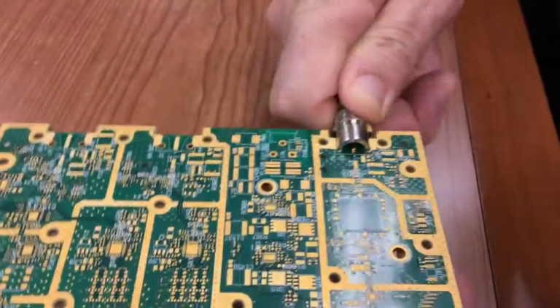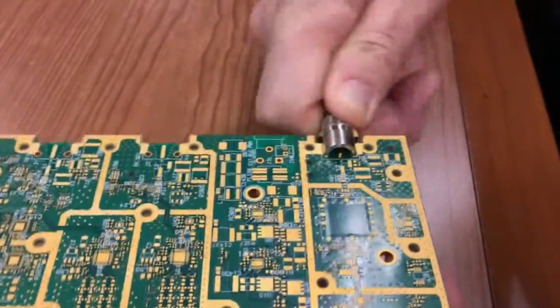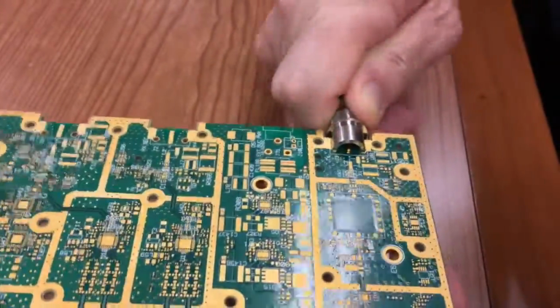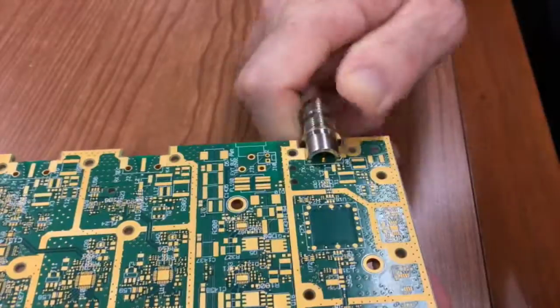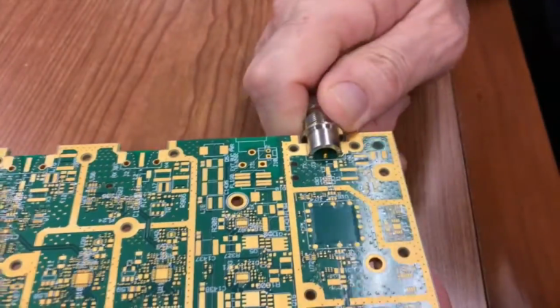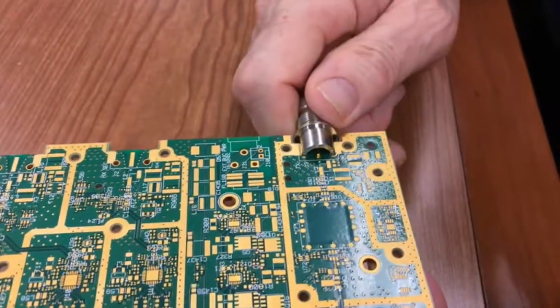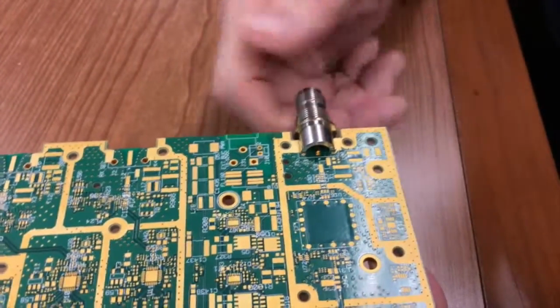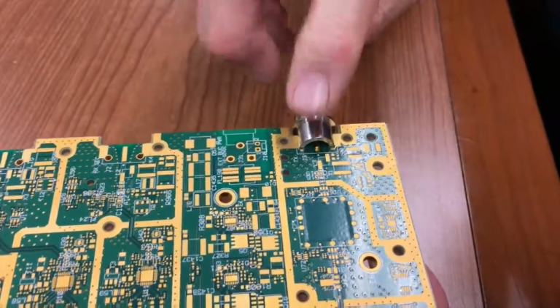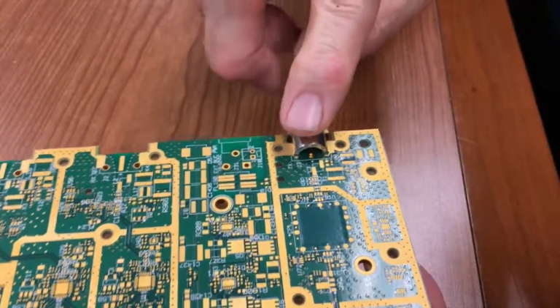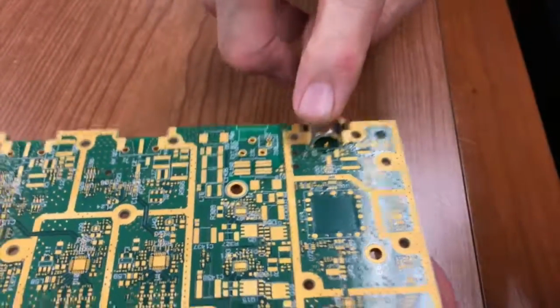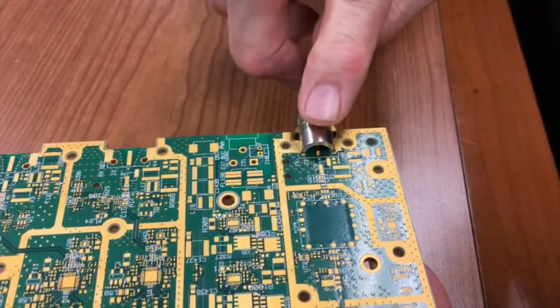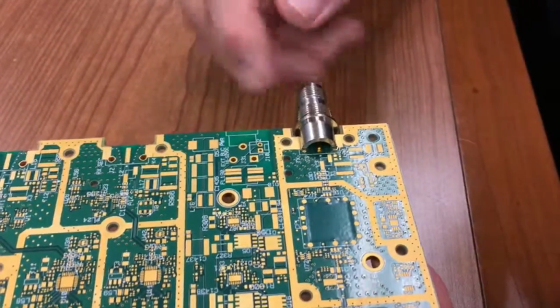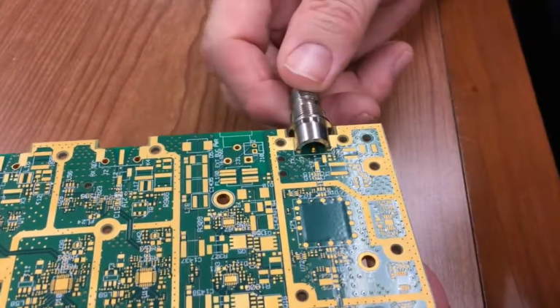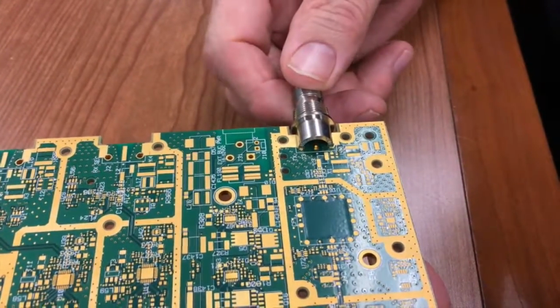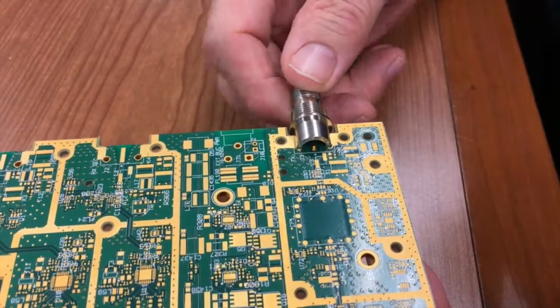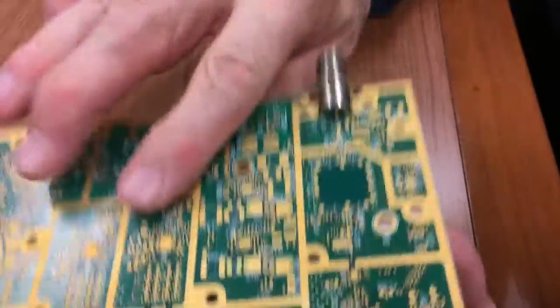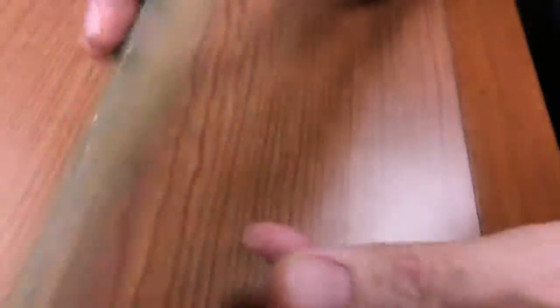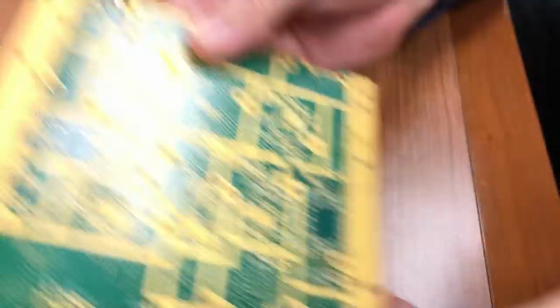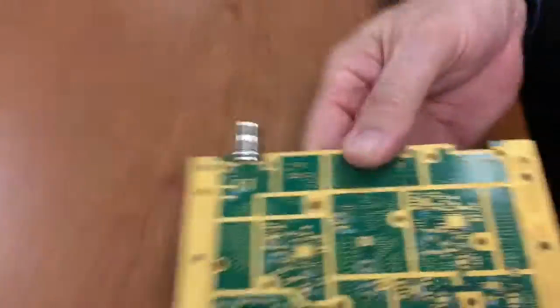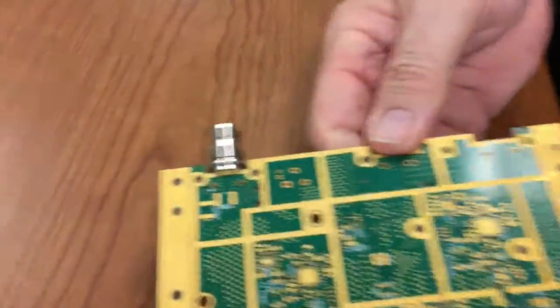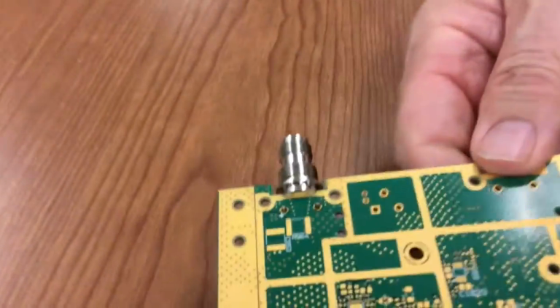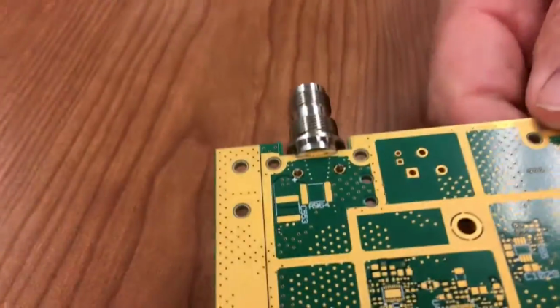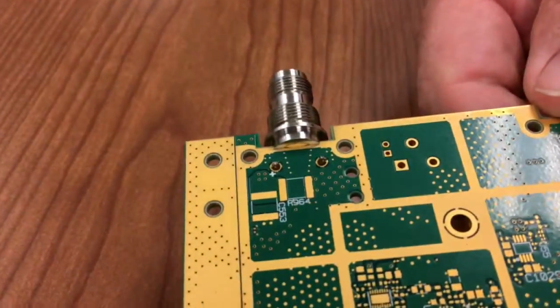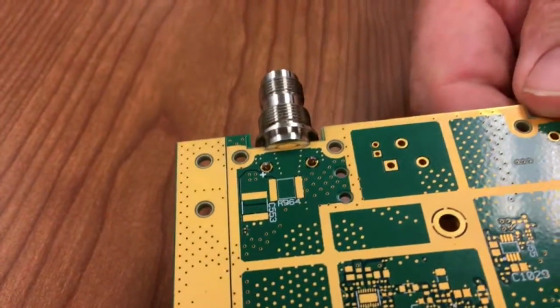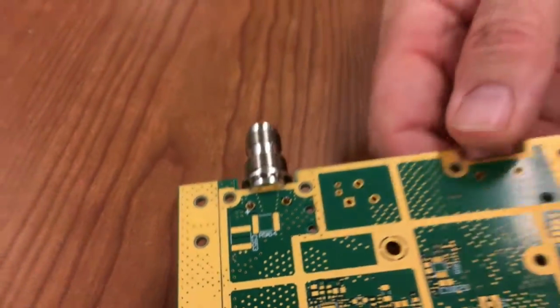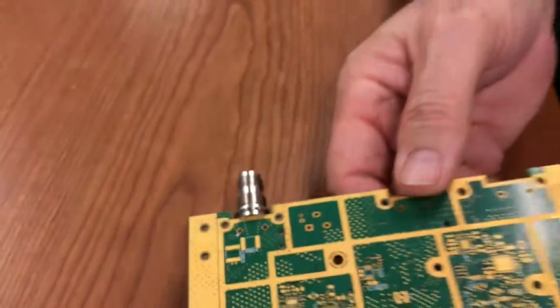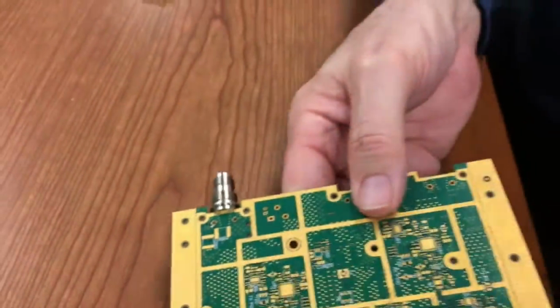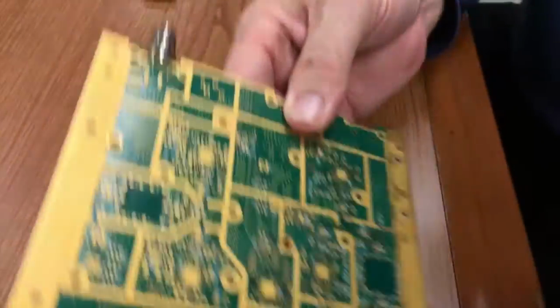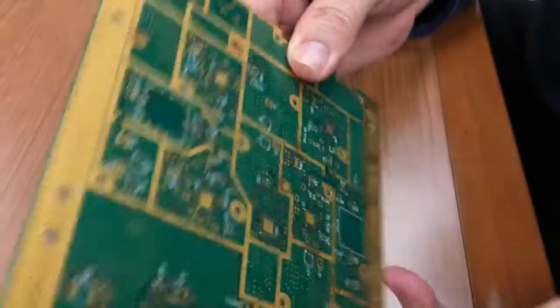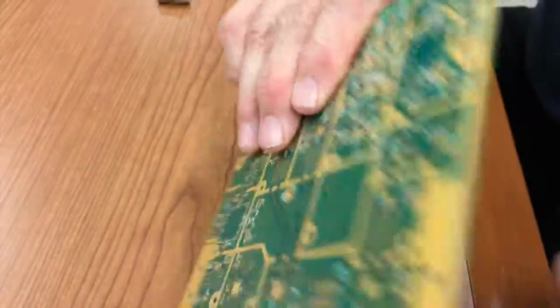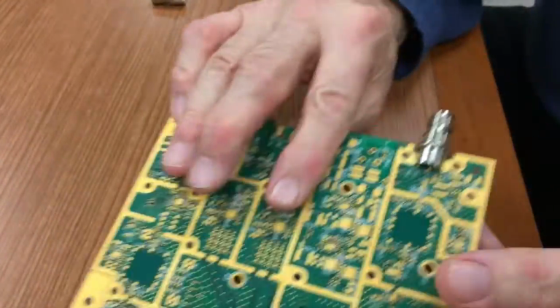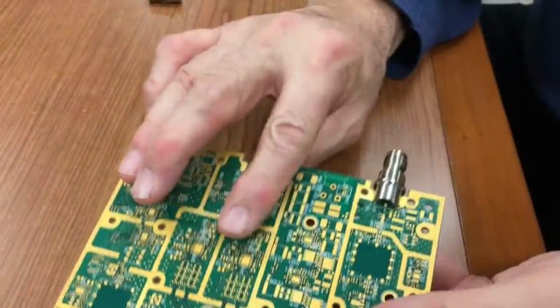The second feature is that it keeps the connector in place when you're going through wave solder or even manual solder on the back of the board.